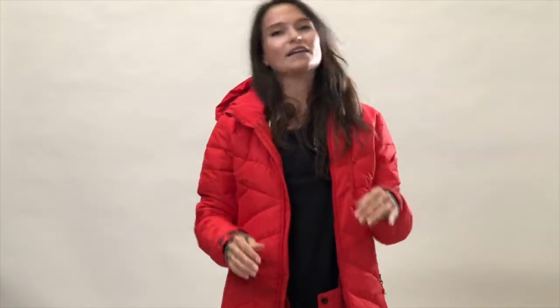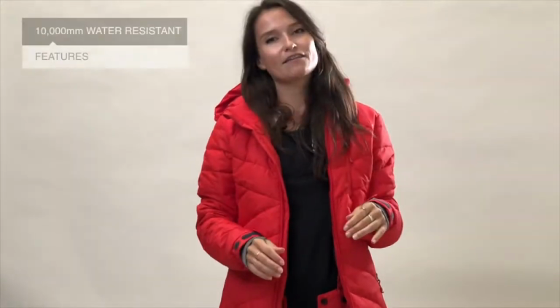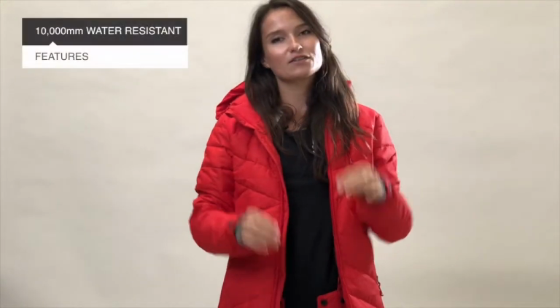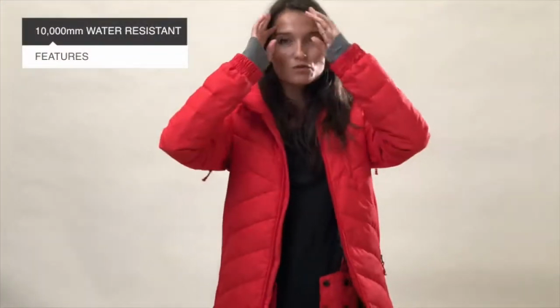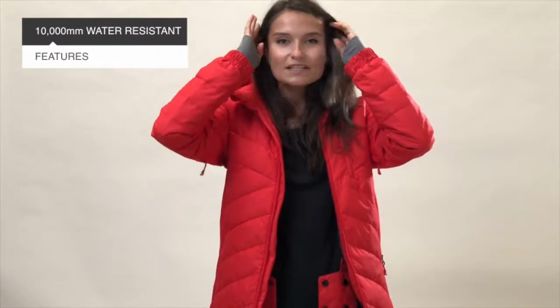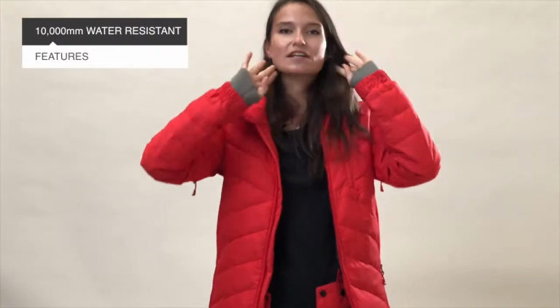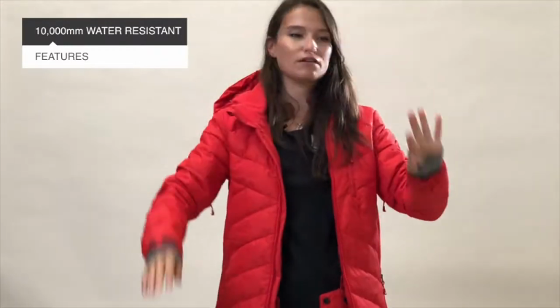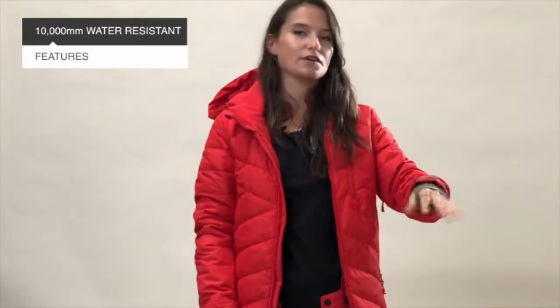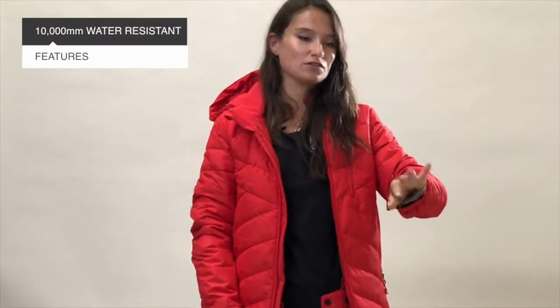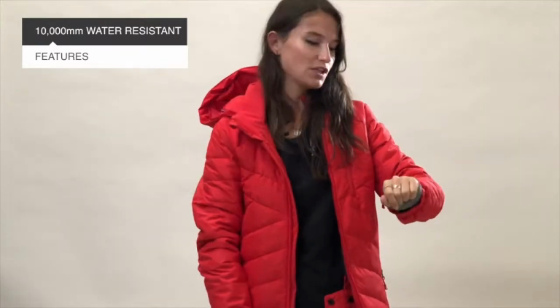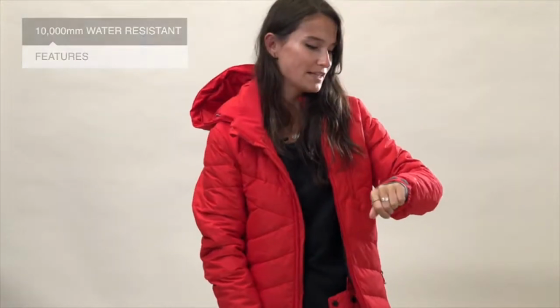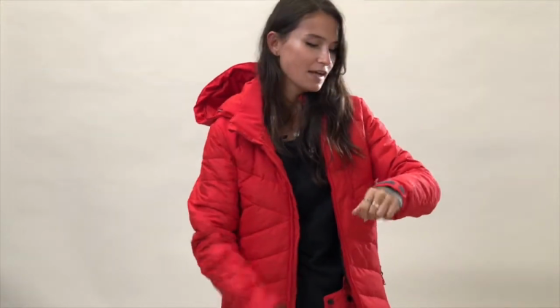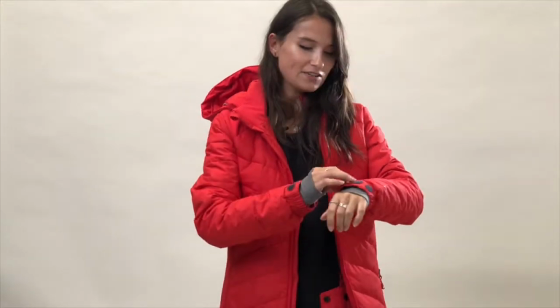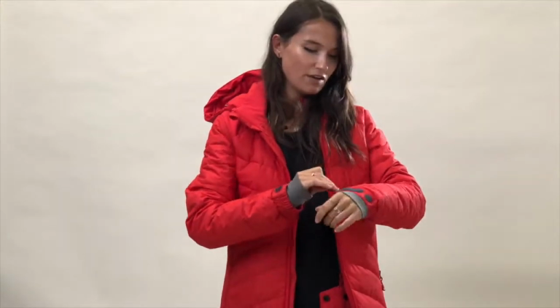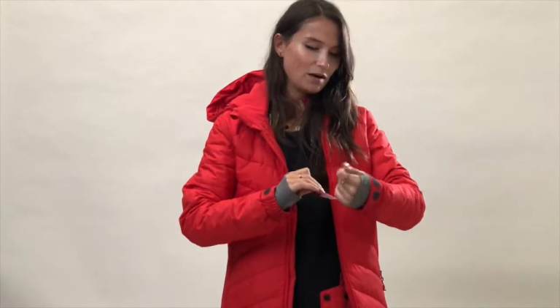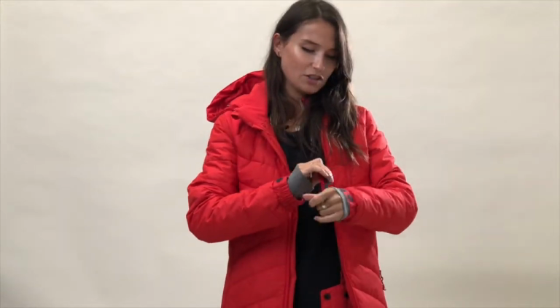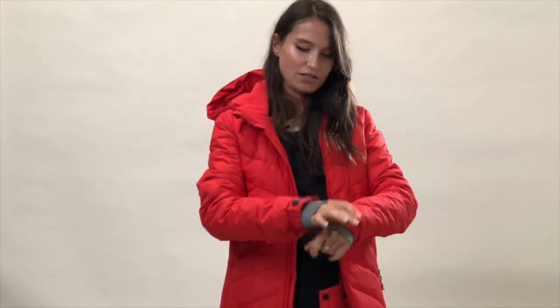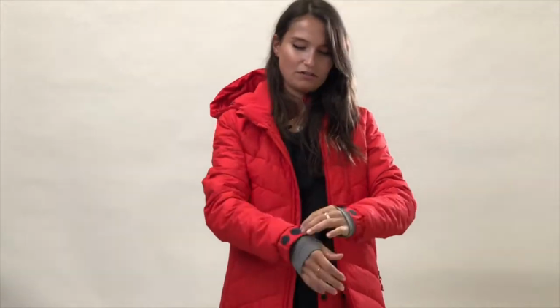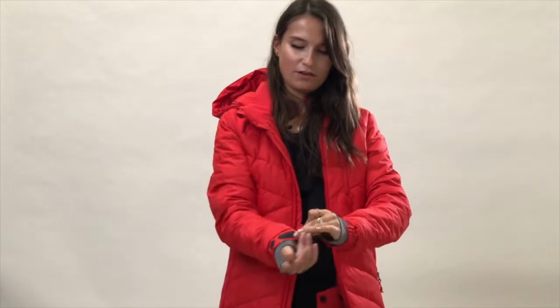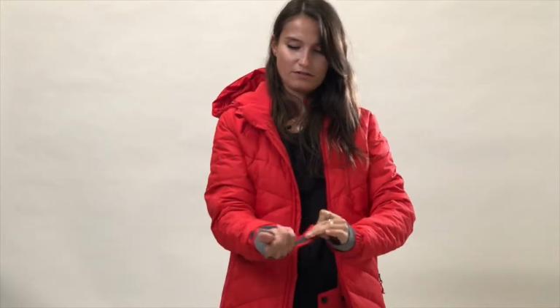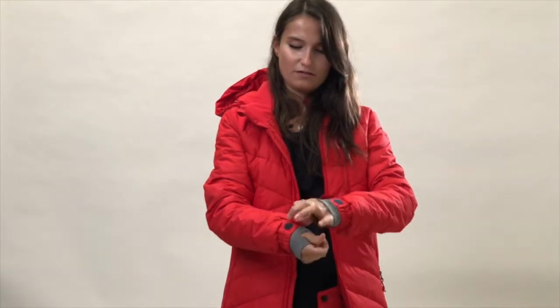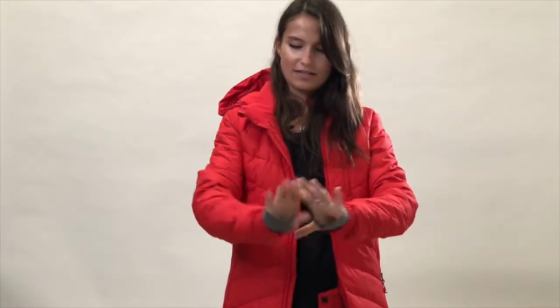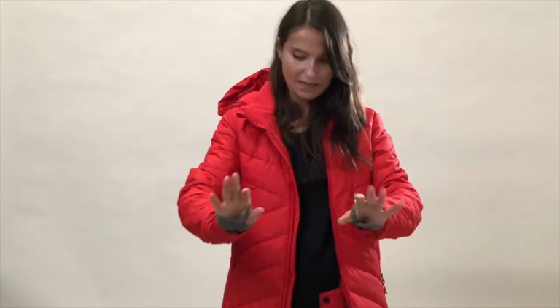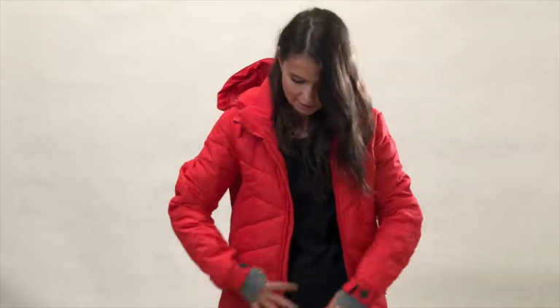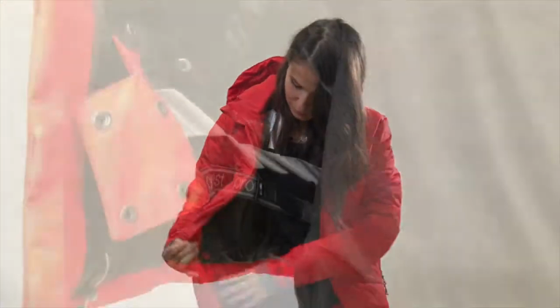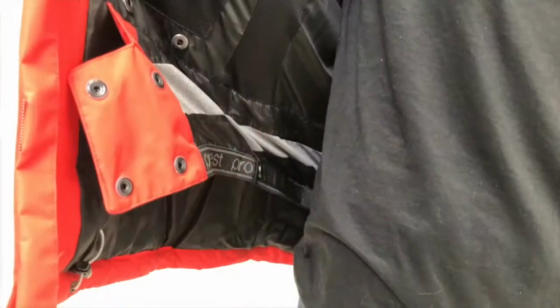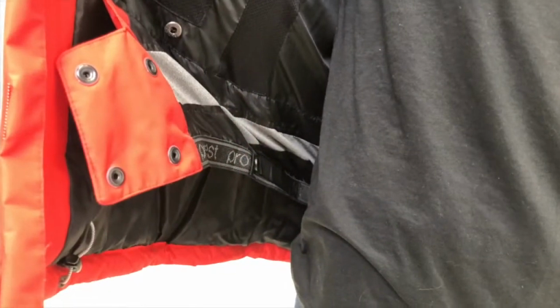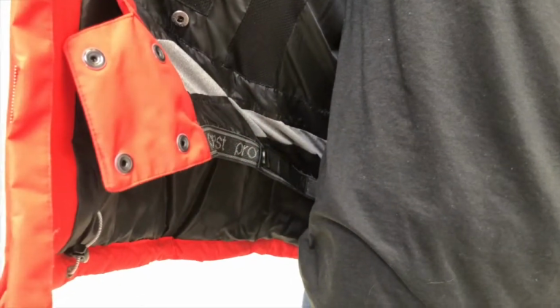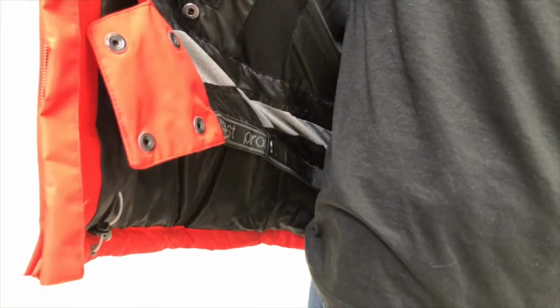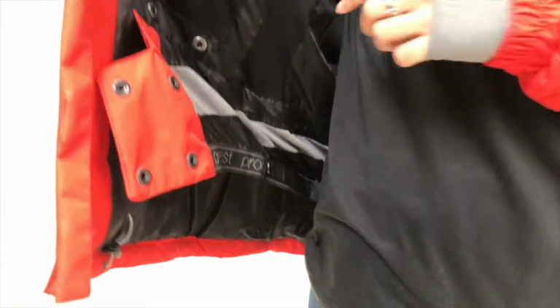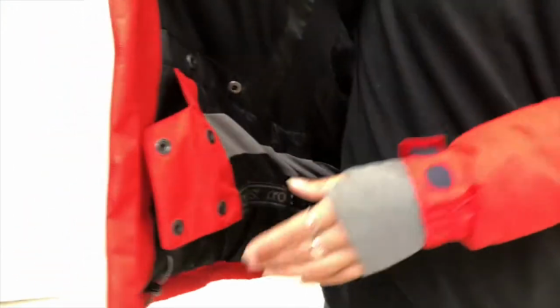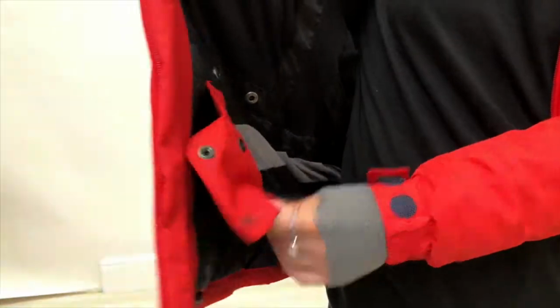It's quite breathable as well, and it's 10,000 water resistant, so it's perfect for any sort of more snowy days. It's also really well adjustable — you've got velcro on the sleeves and a snow gaiter, with little pulleys so that you can adjust it around the waist as well.